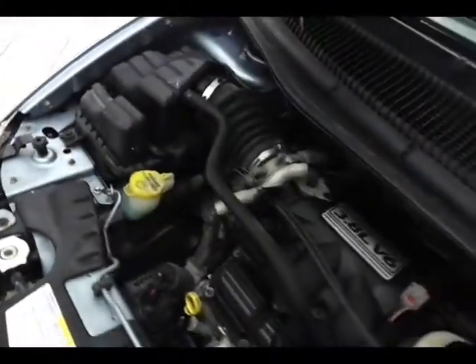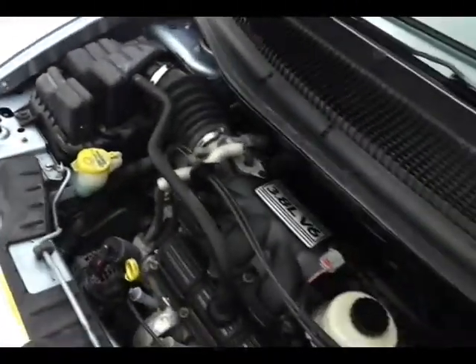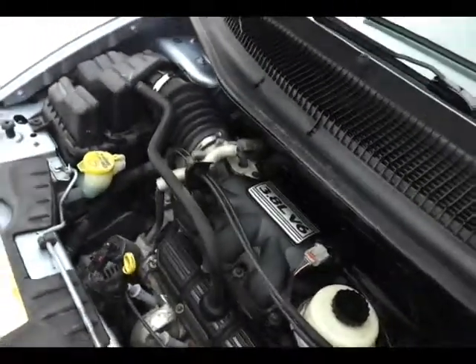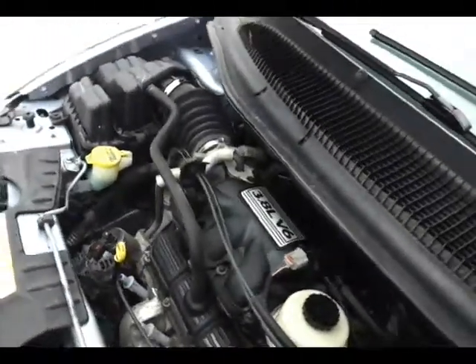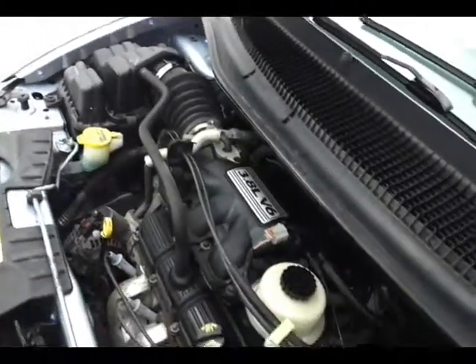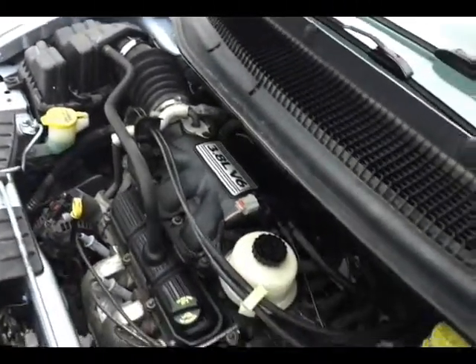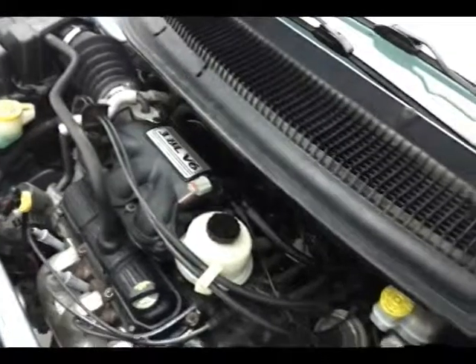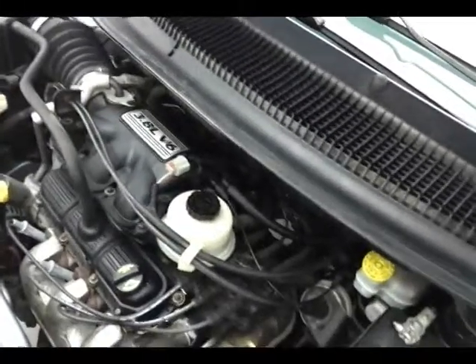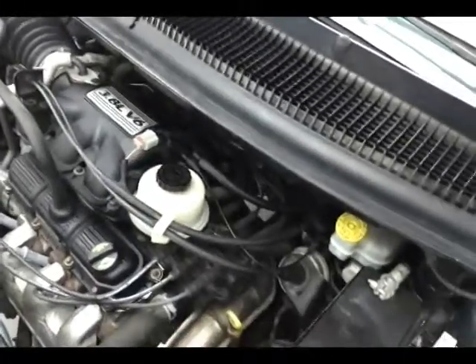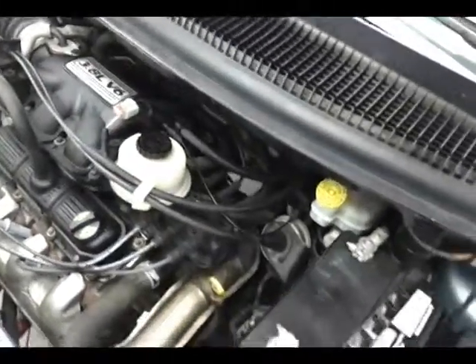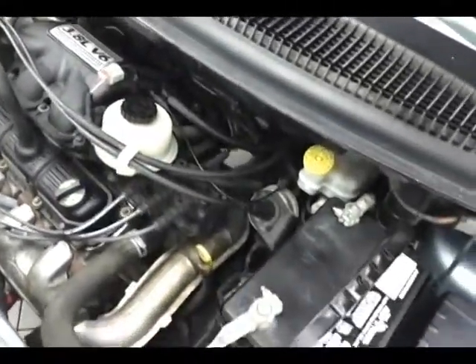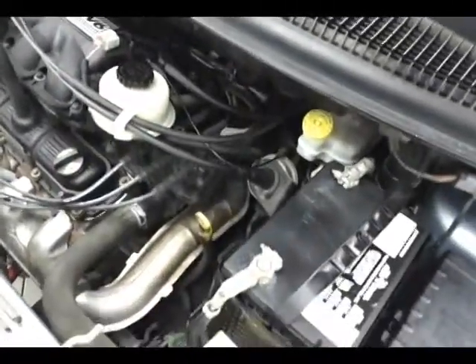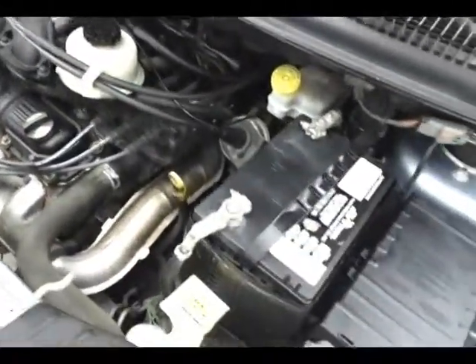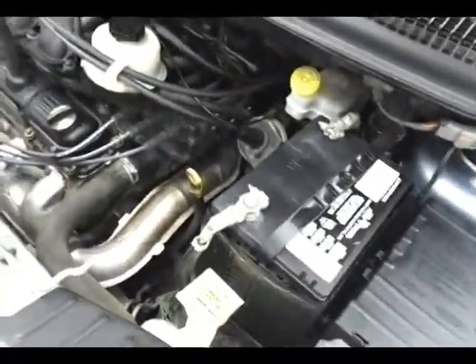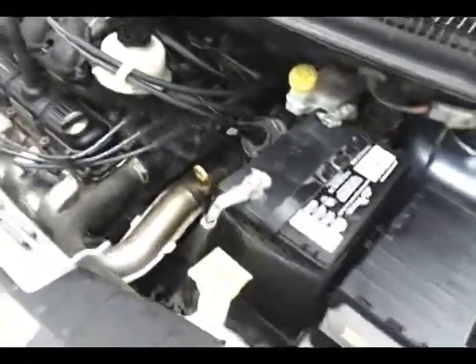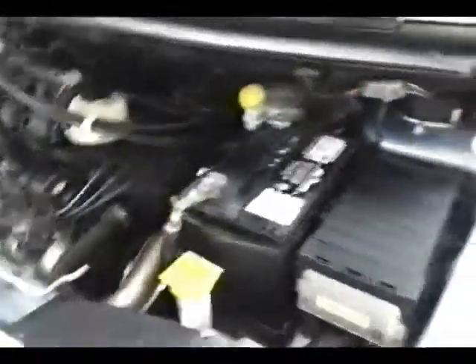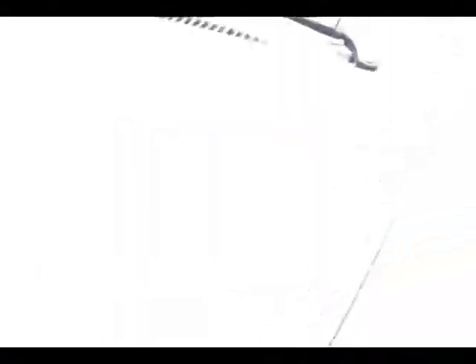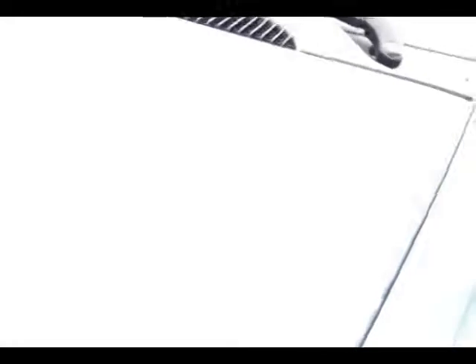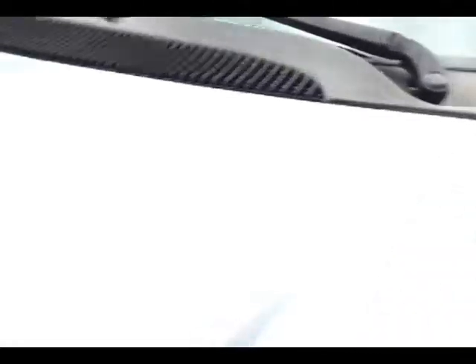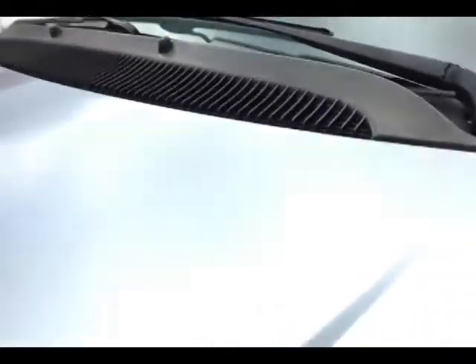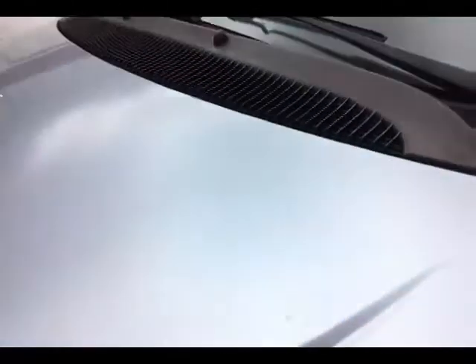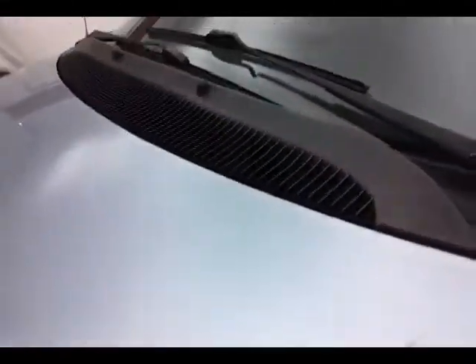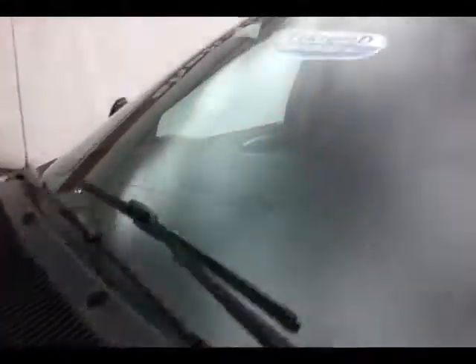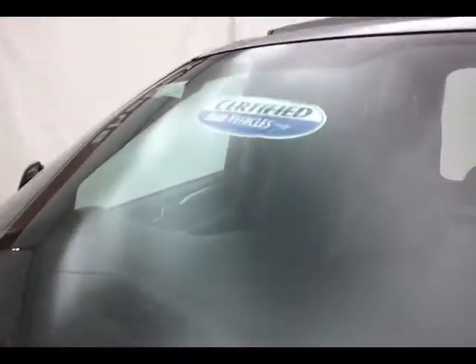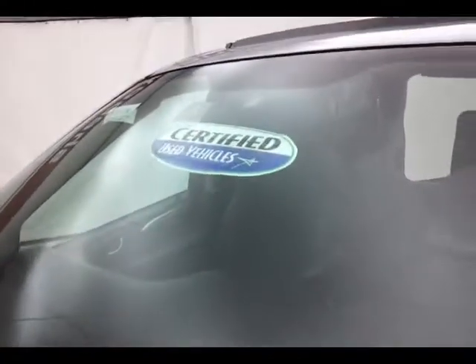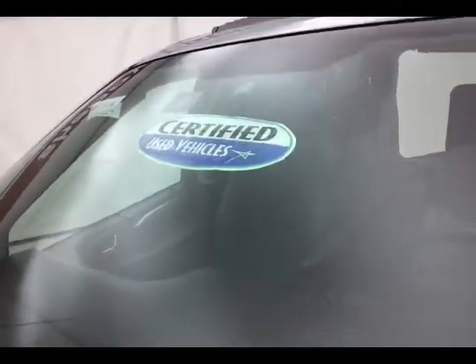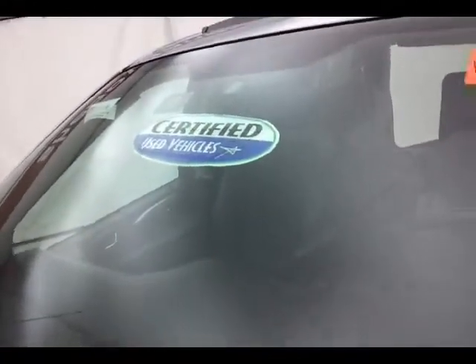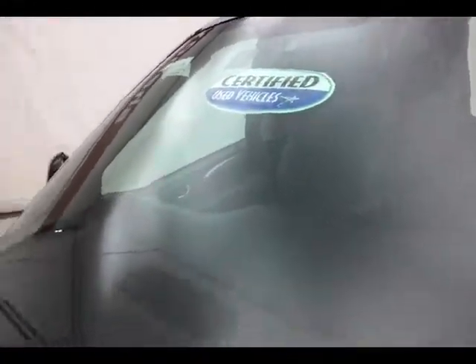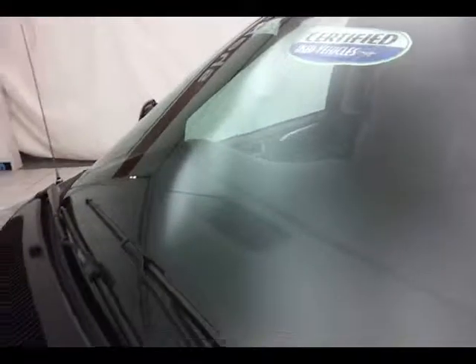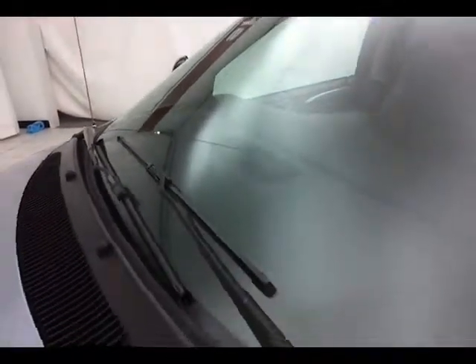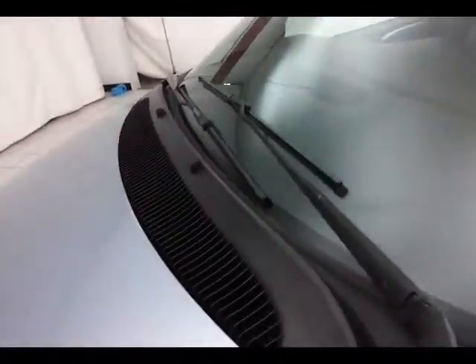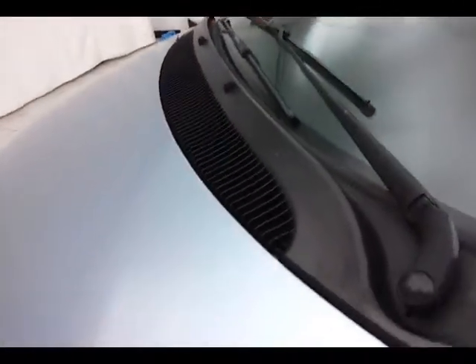Excellent fuel economy — EPA average of 18 miles per gallon in the city and 25 on the highway. There's 50% of the tire tread left. For more, please go to sheboyganauto.com or text SCB2511A to 66245.